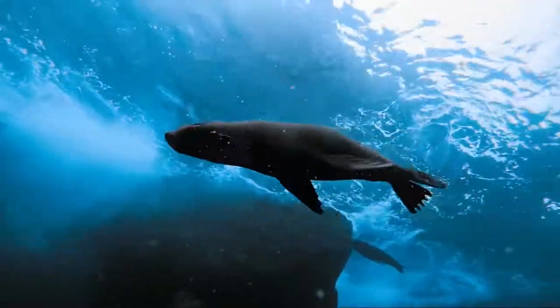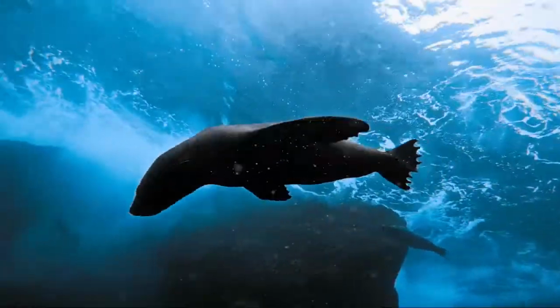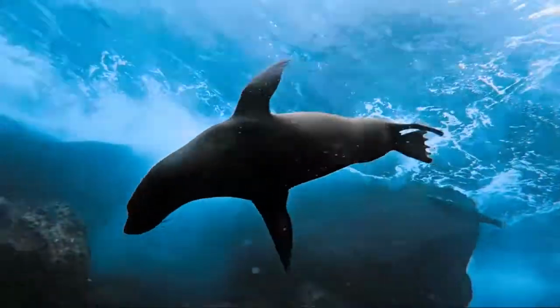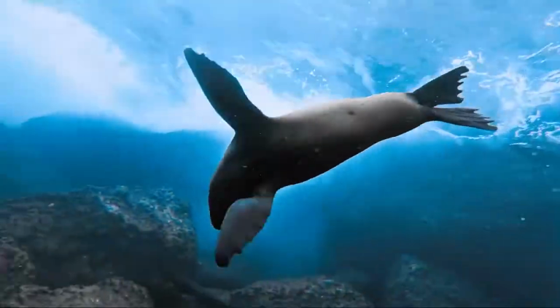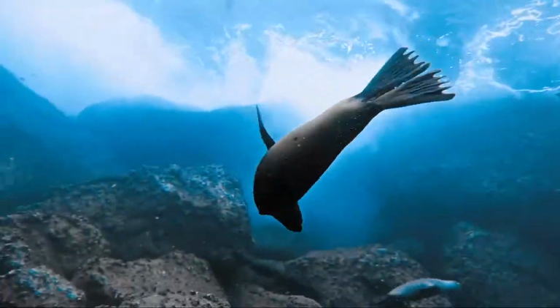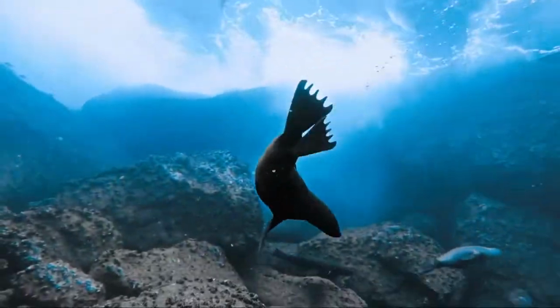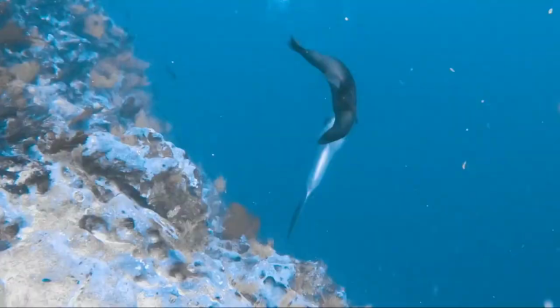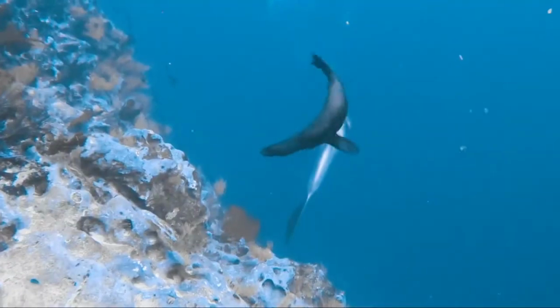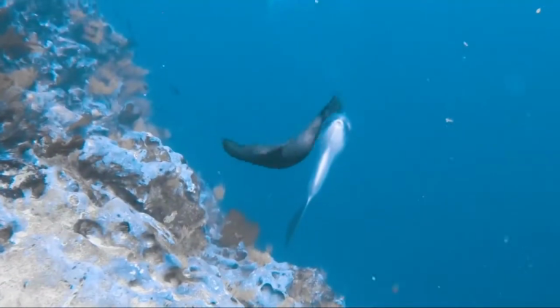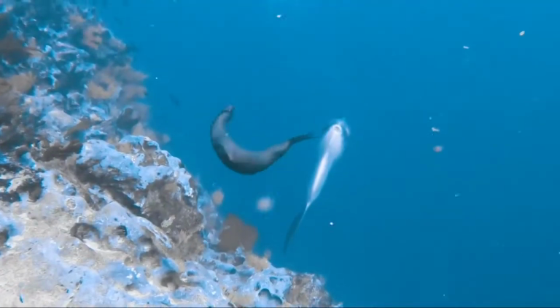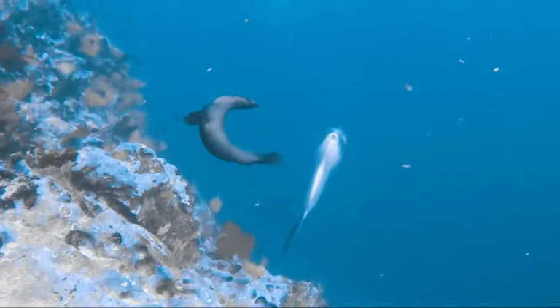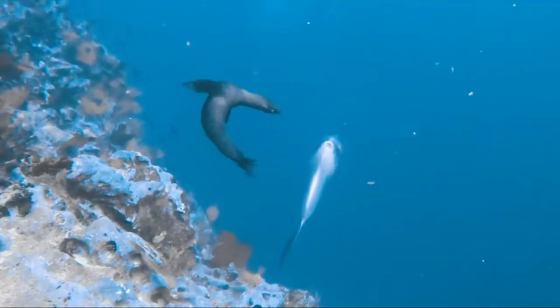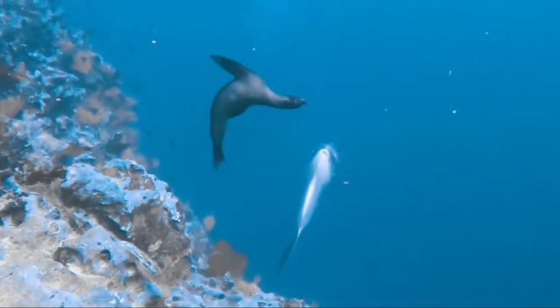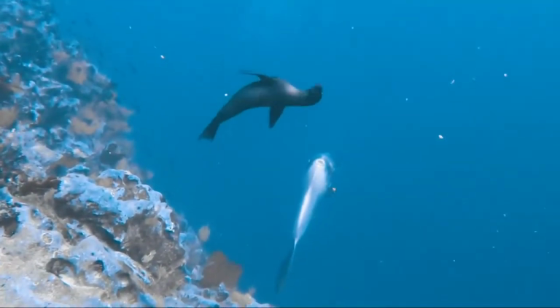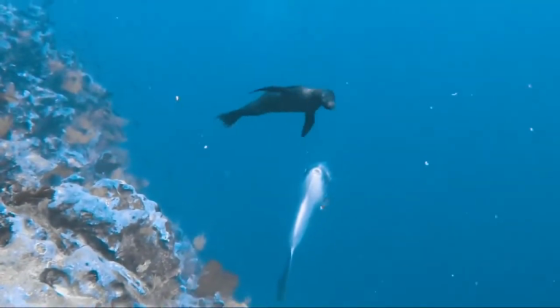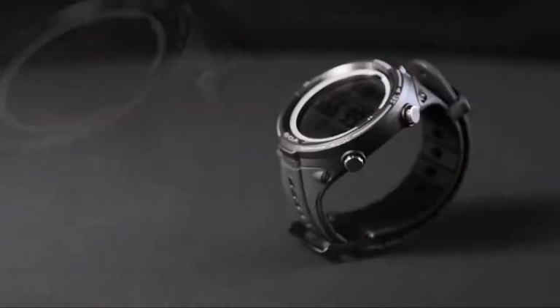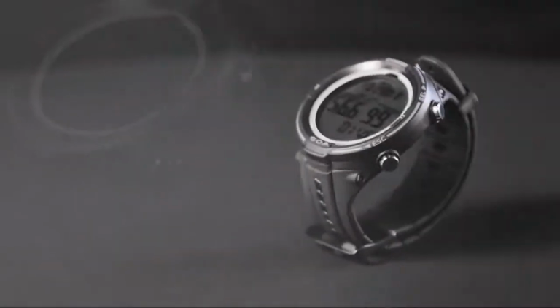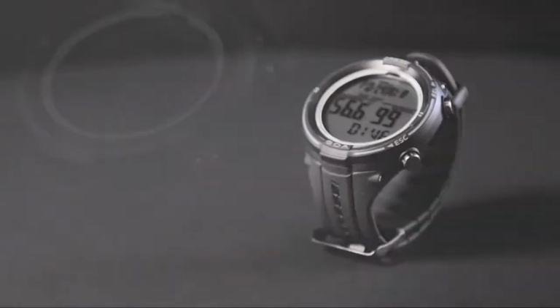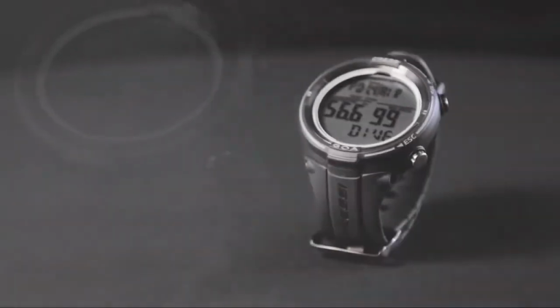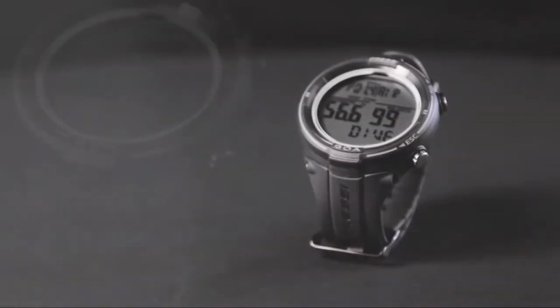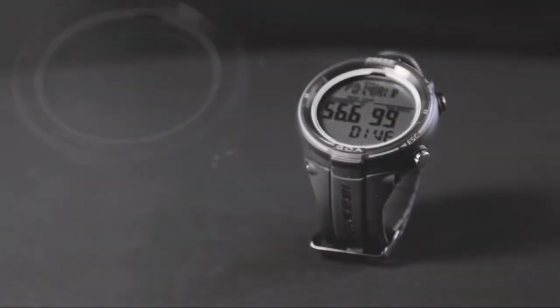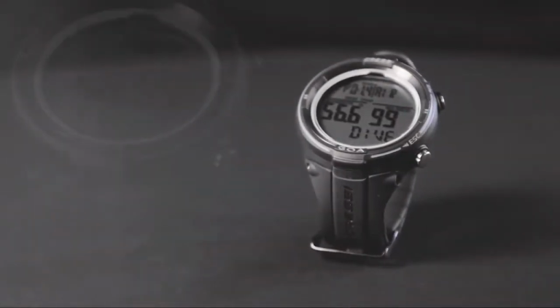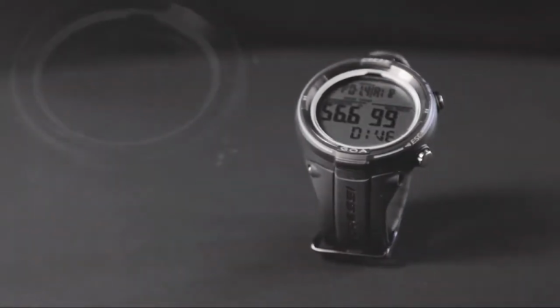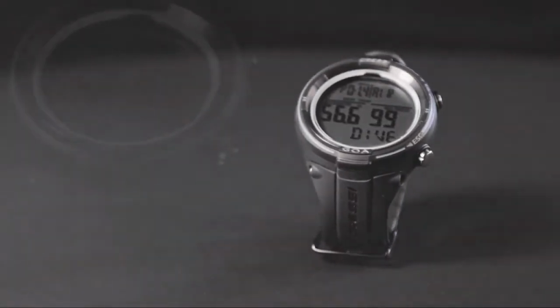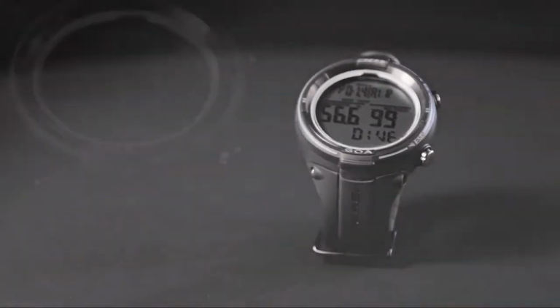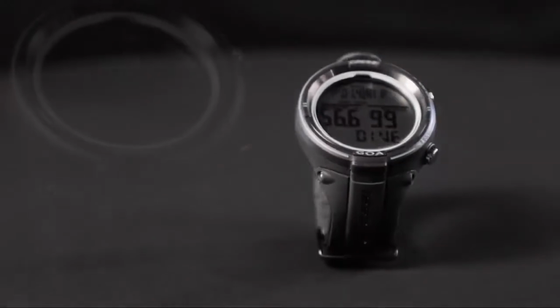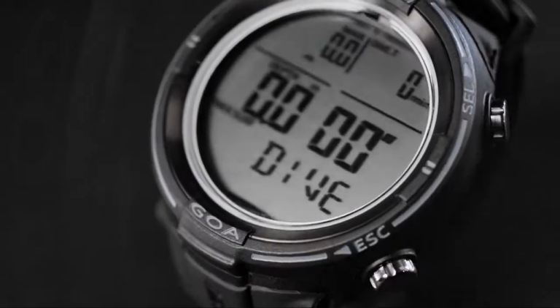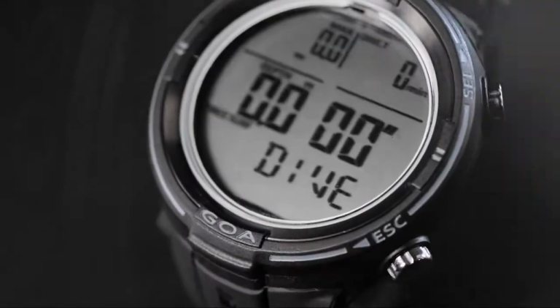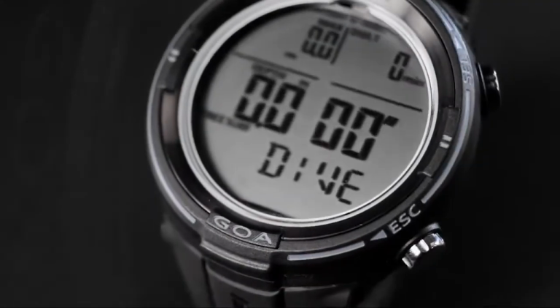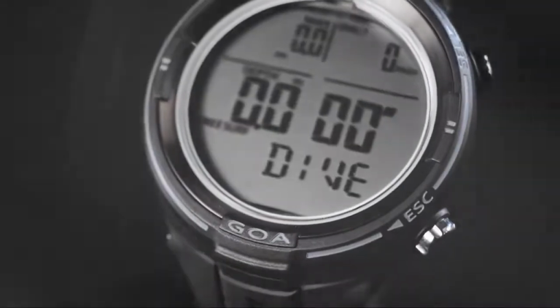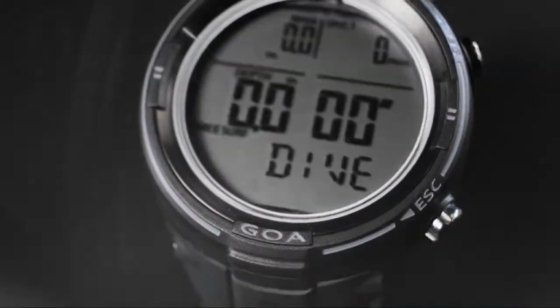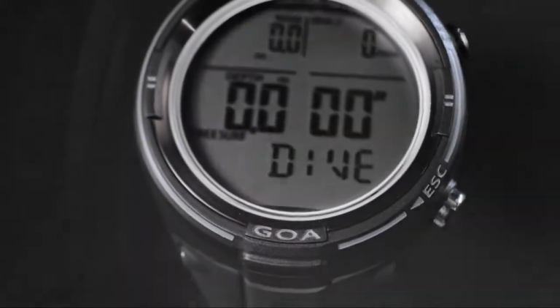The Goa is the perfect companion for shallow water to deep diving, as the heavy-duty steel case is underwater resistant to 120 meters.